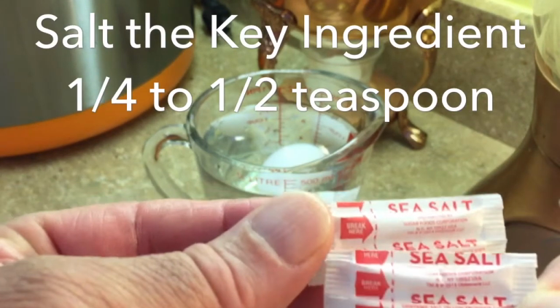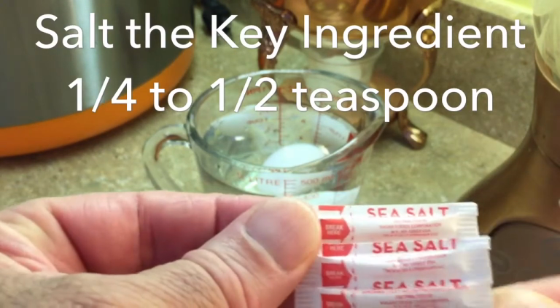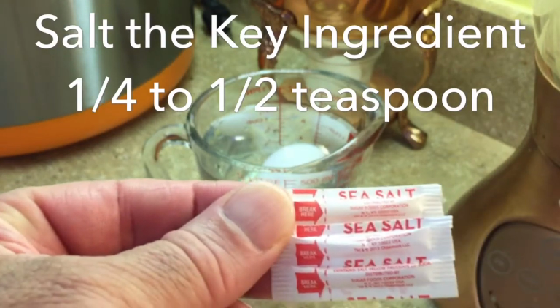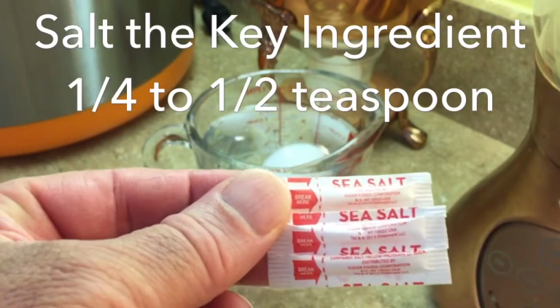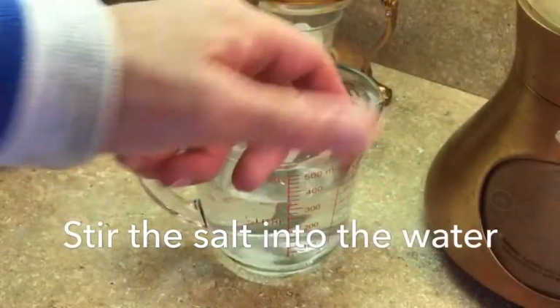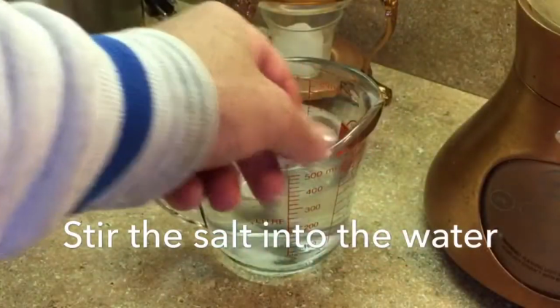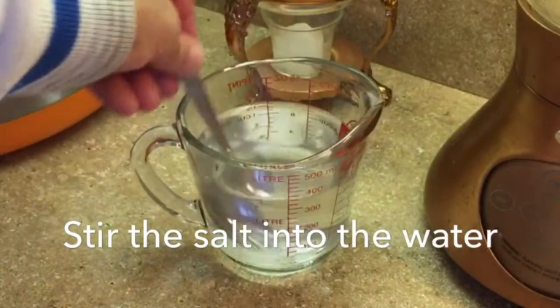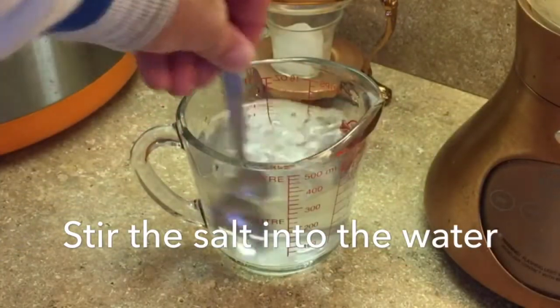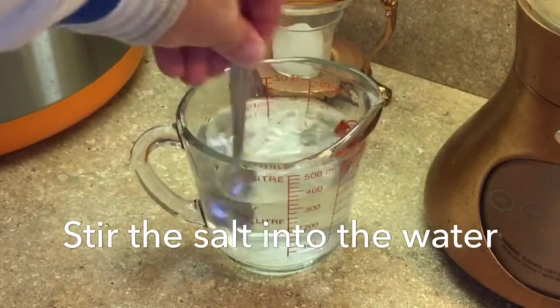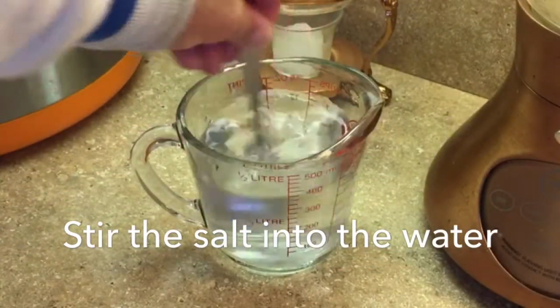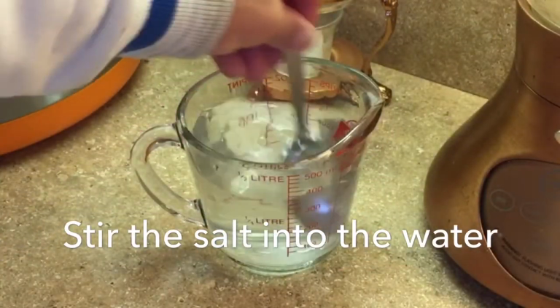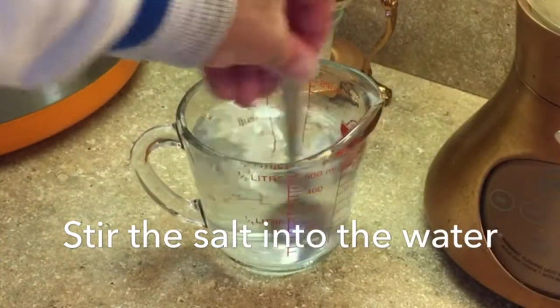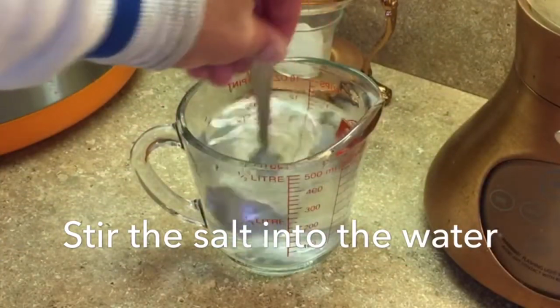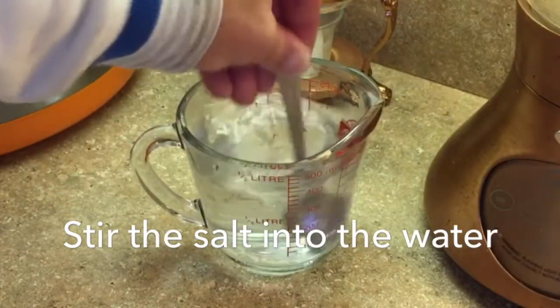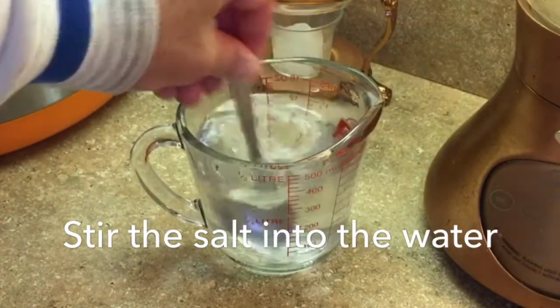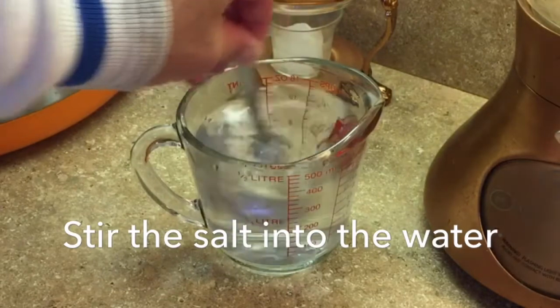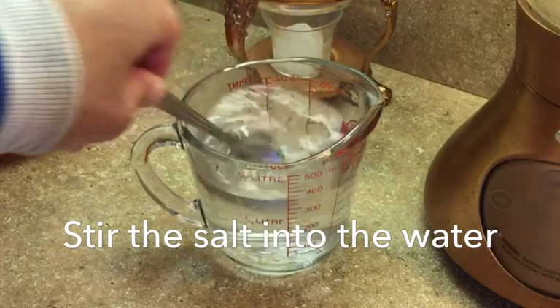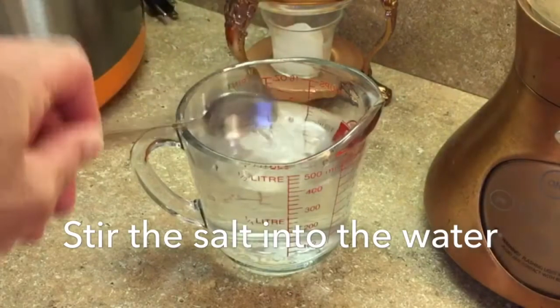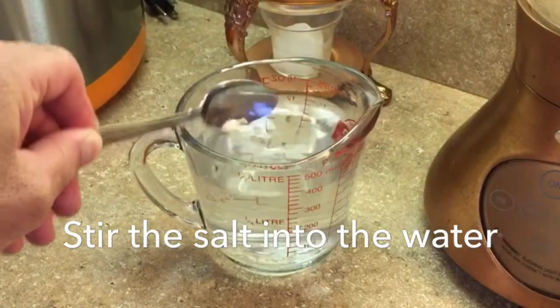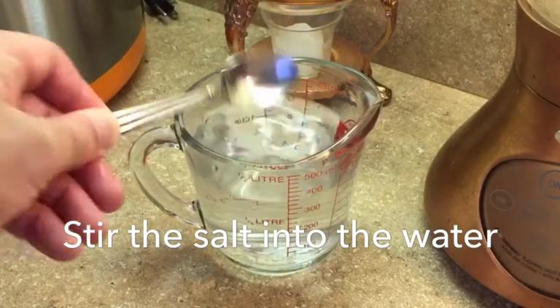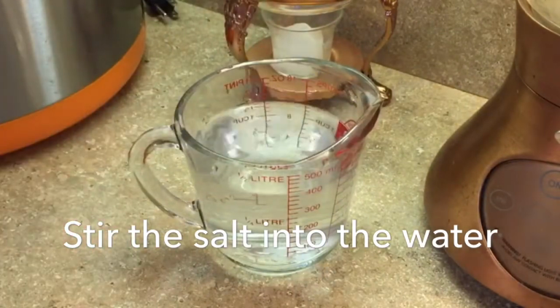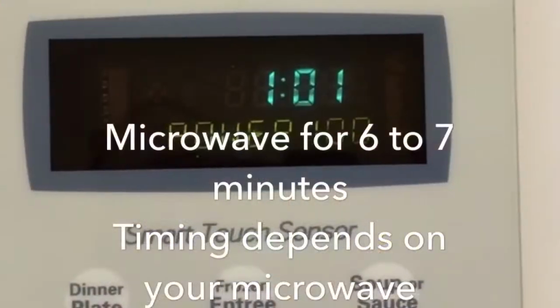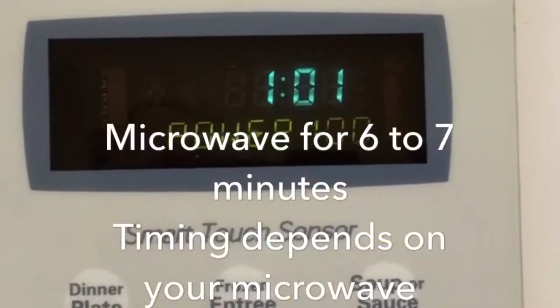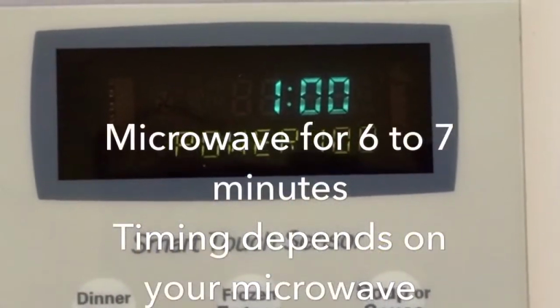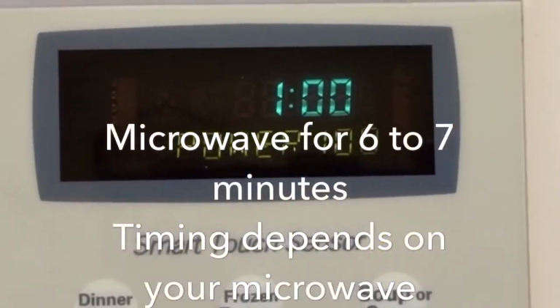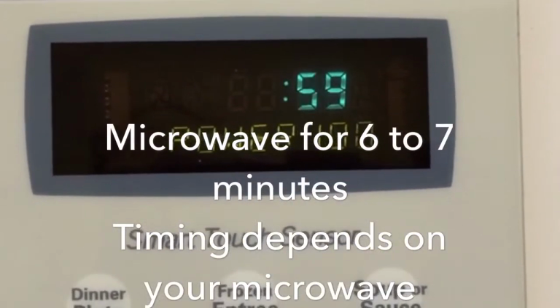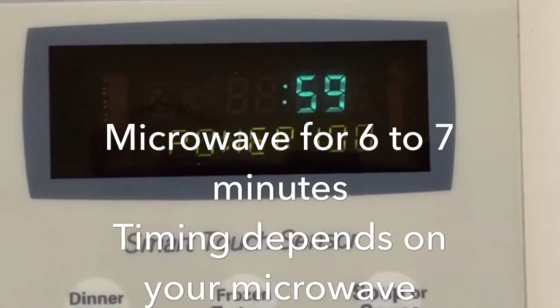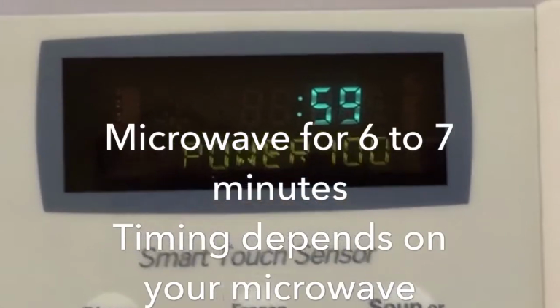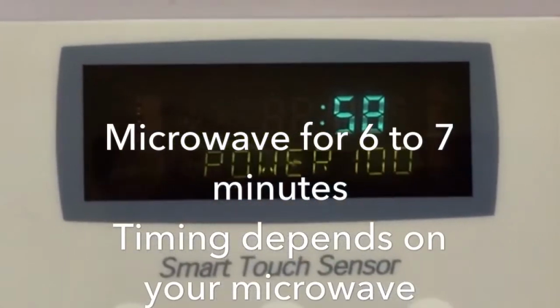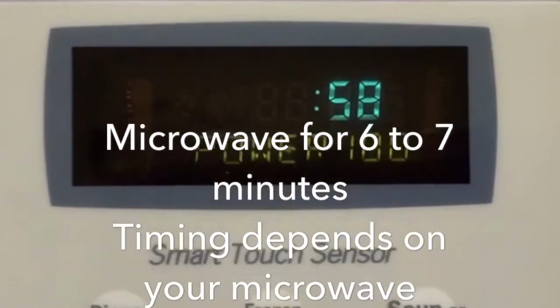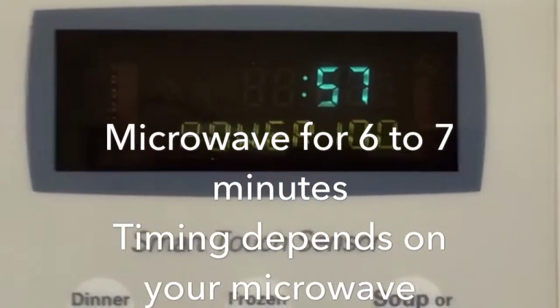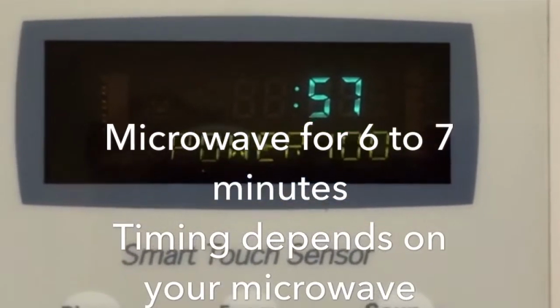Stir the salt into the water very well. Place the egg in the water and put it in the microwave for six to seven minutes.